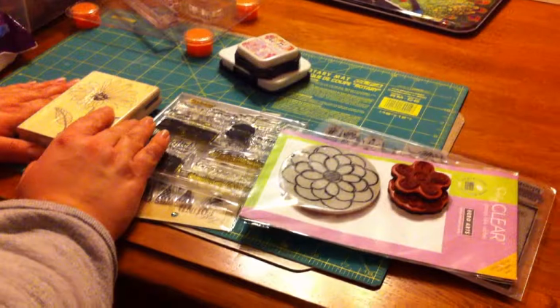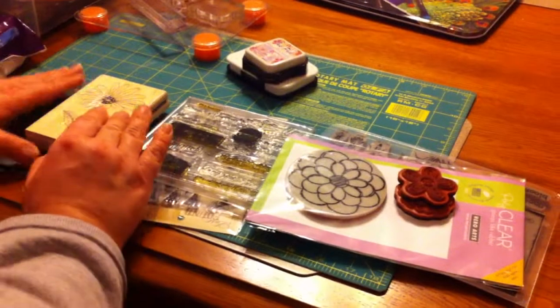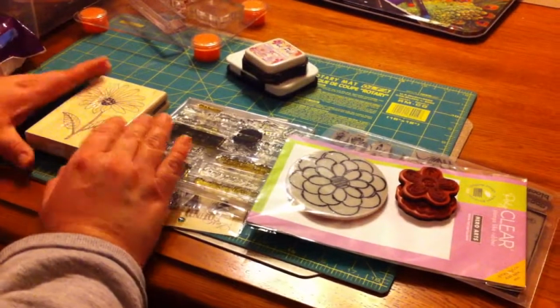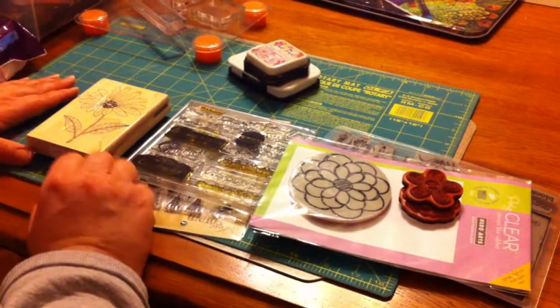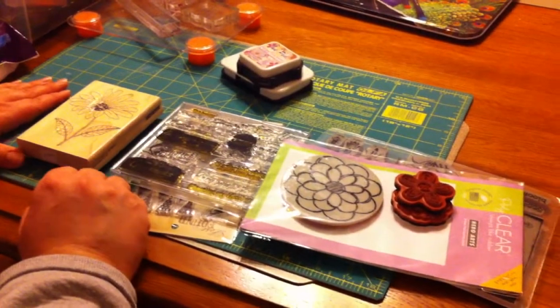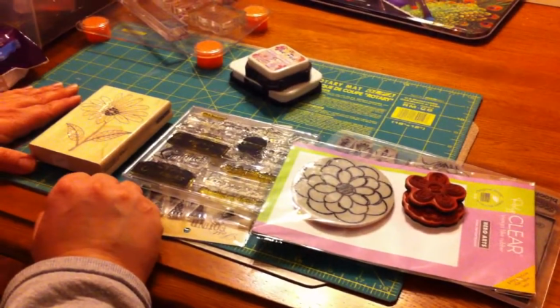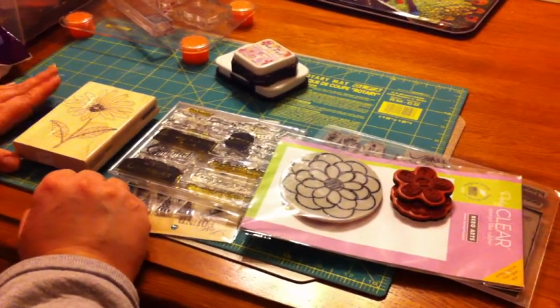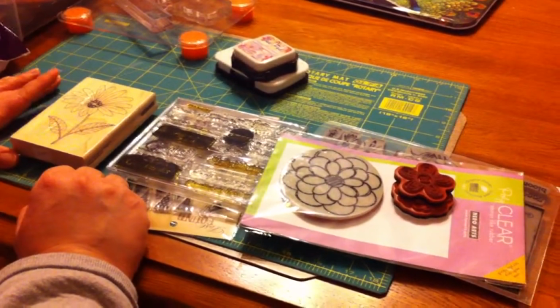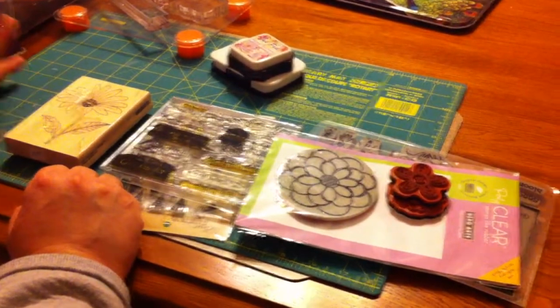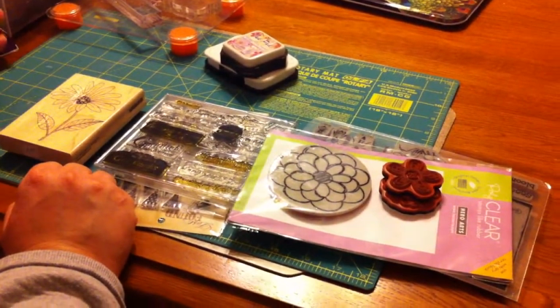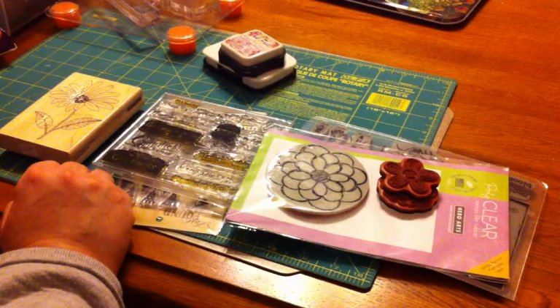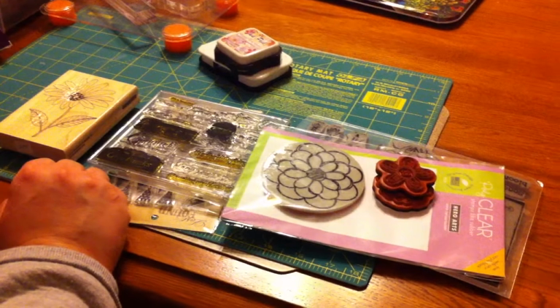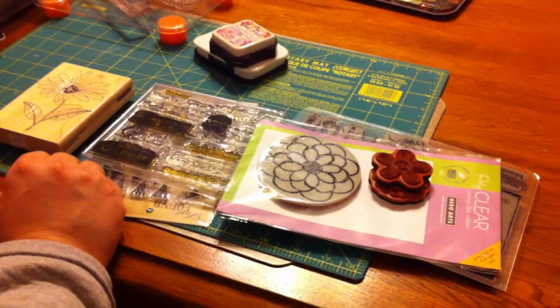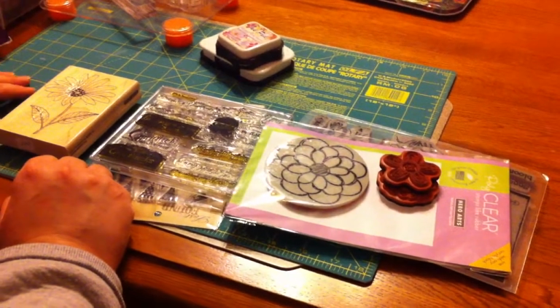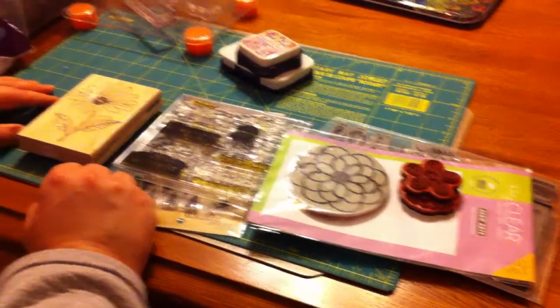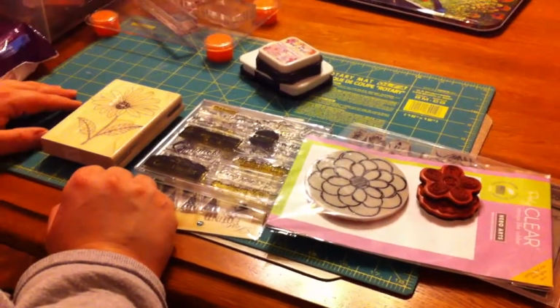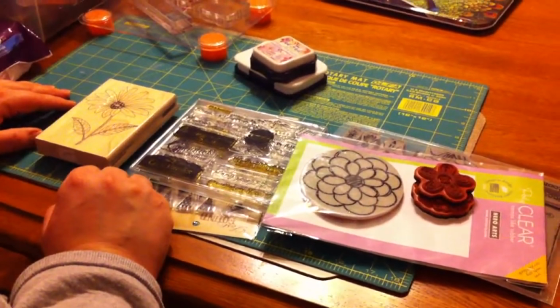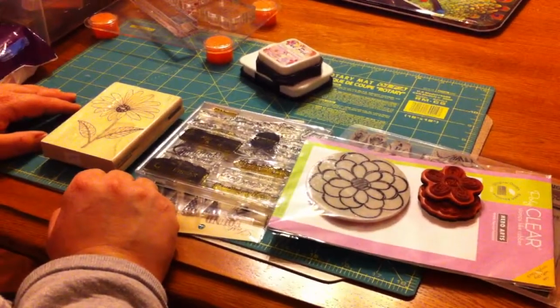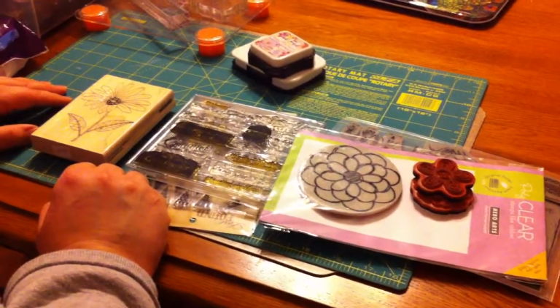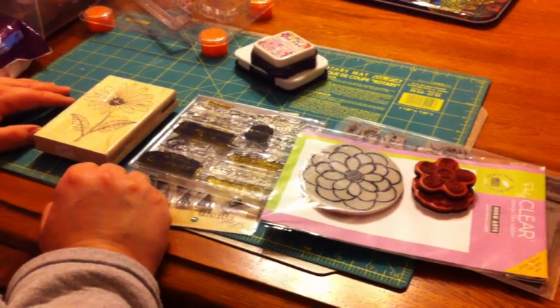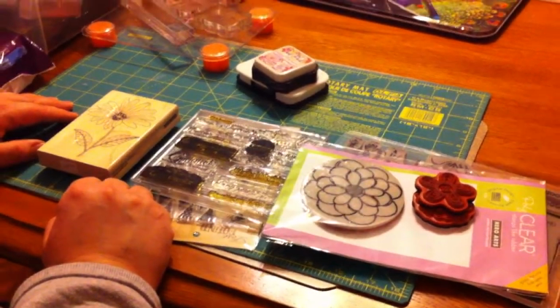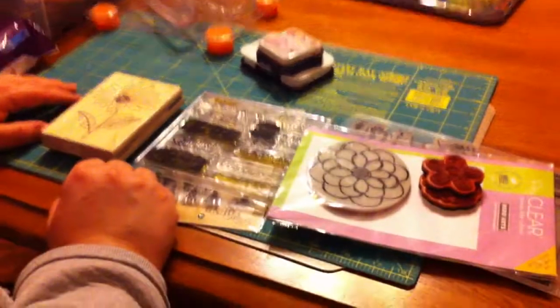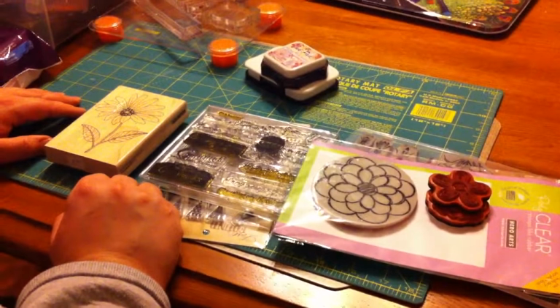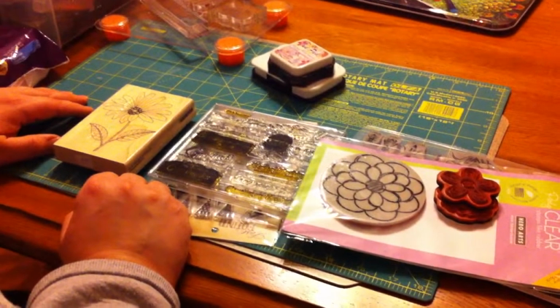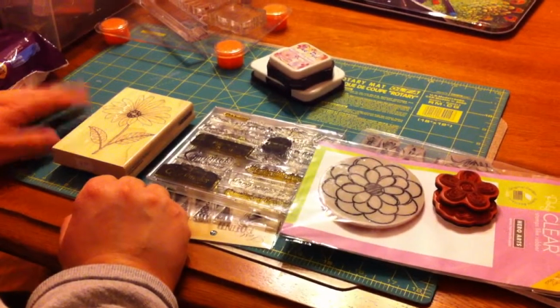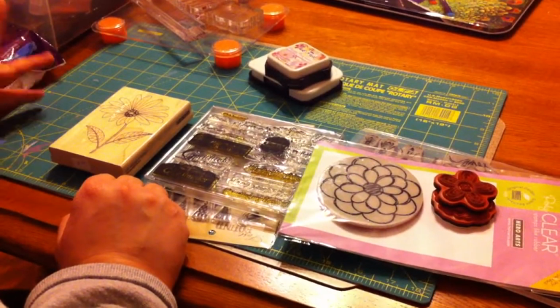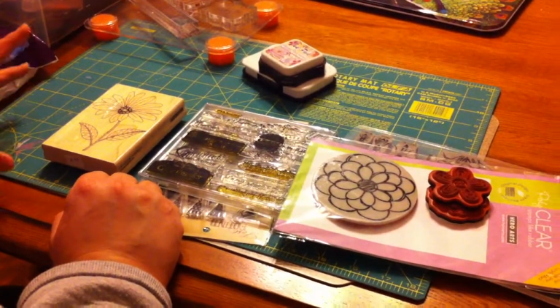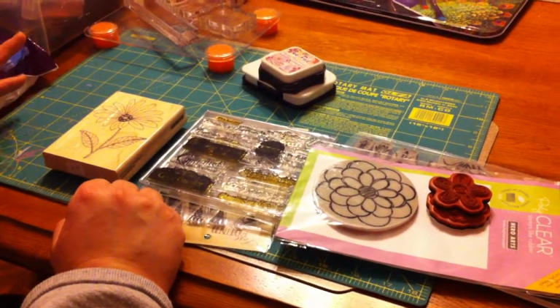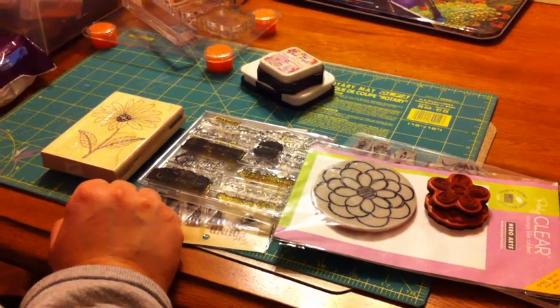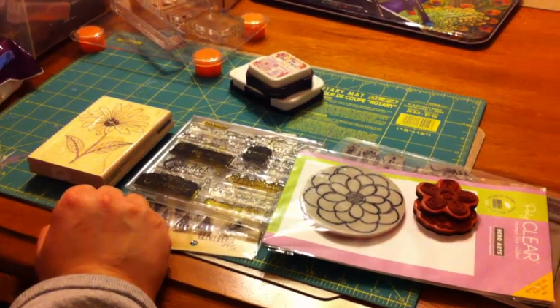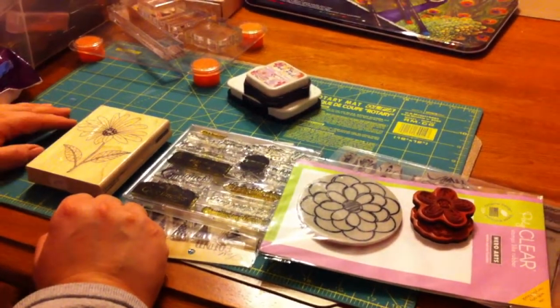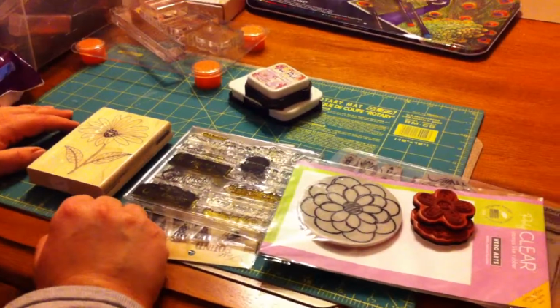Hi, this is Julie from The Scrappy Tree and I am here today with some basic information on stamping — some kinds of stamps that are out there and some things that might help you if you're looking to start that crafting venture for yourself.